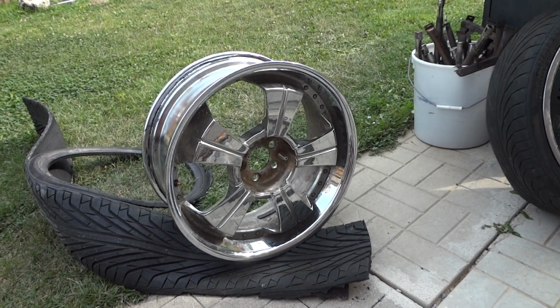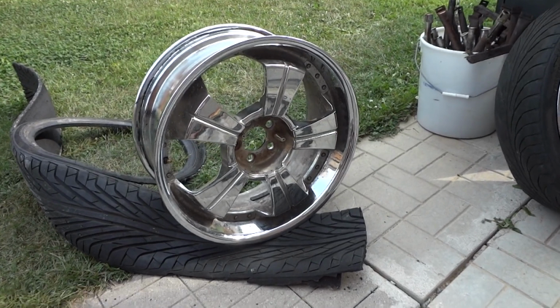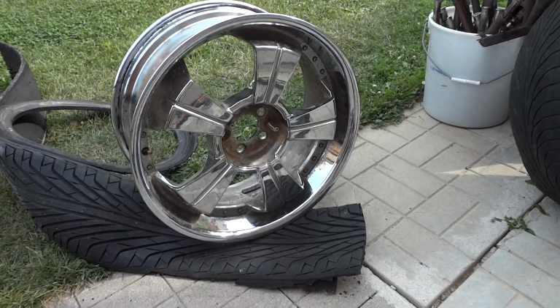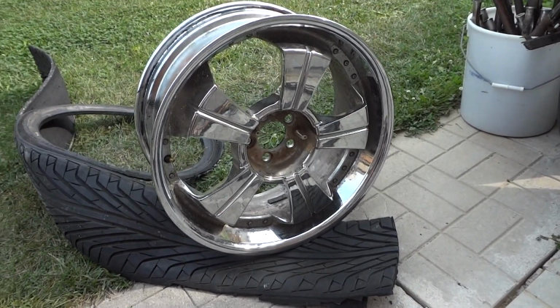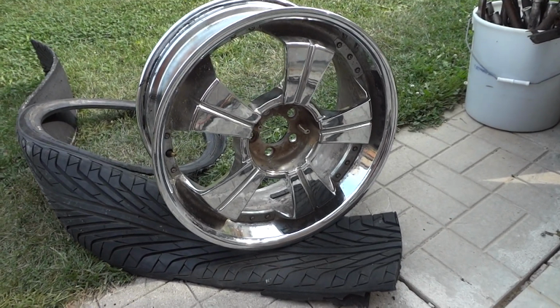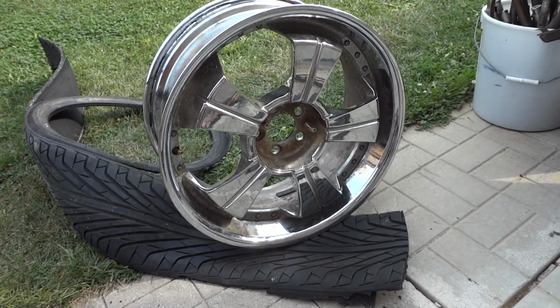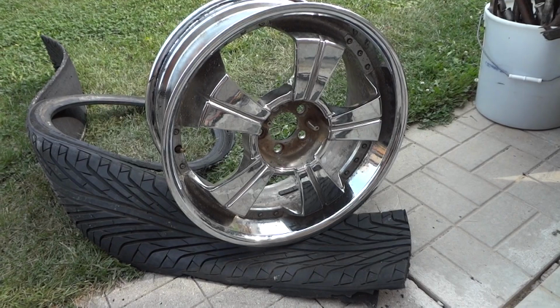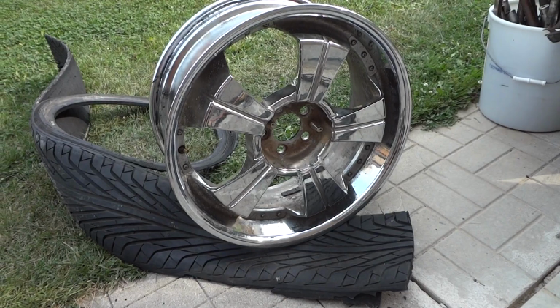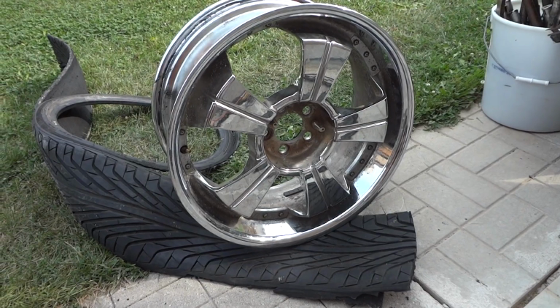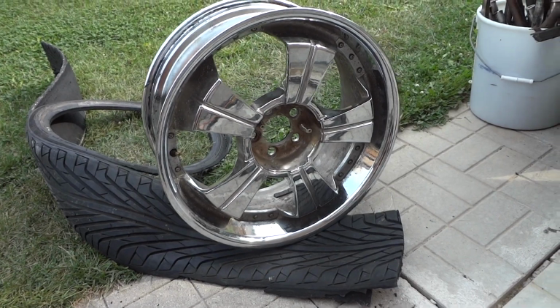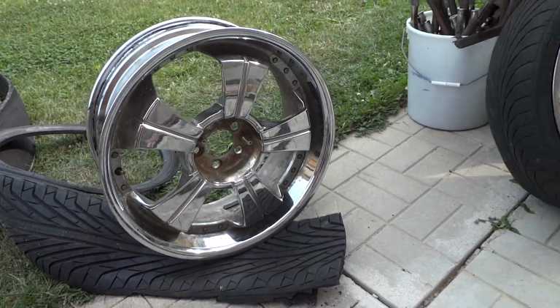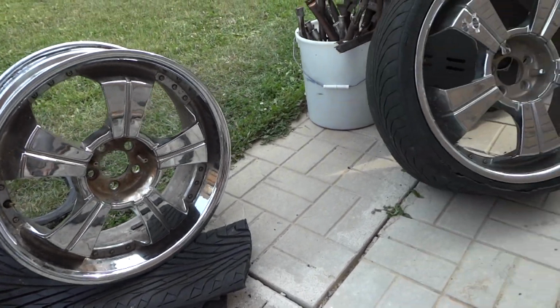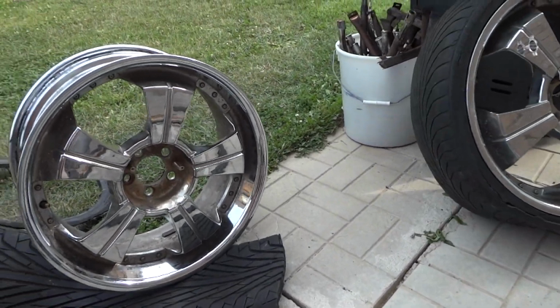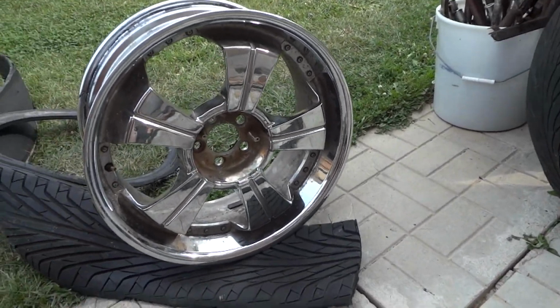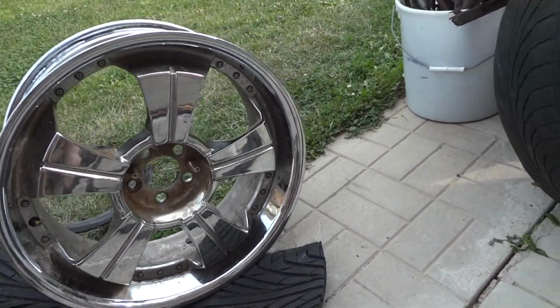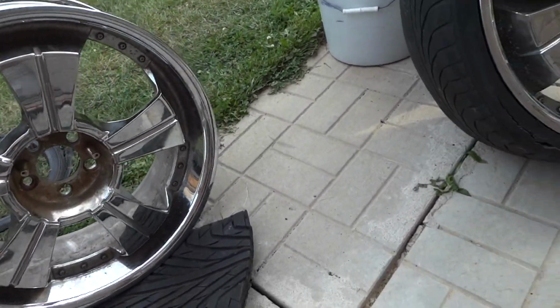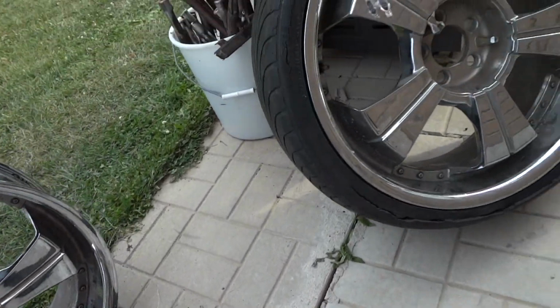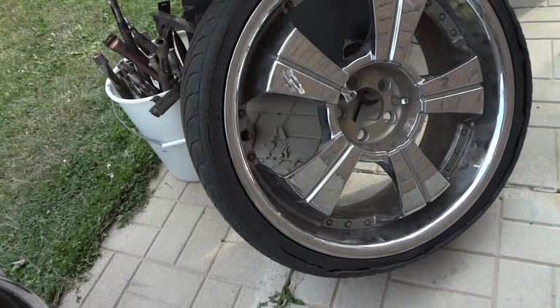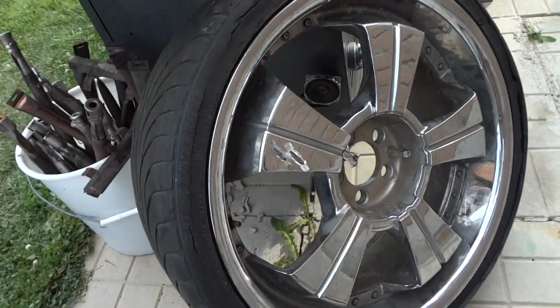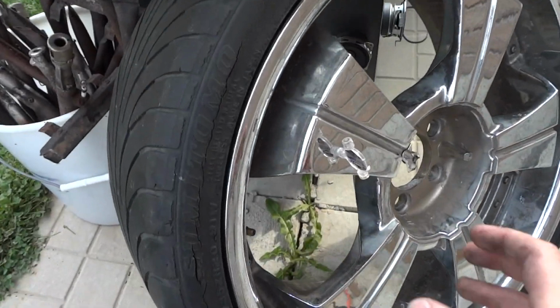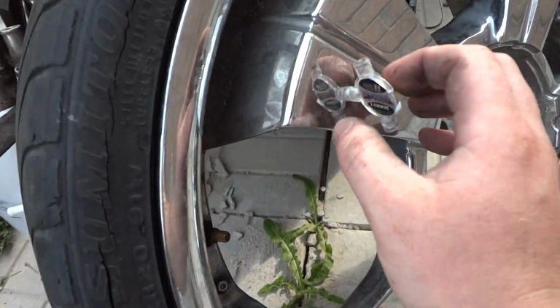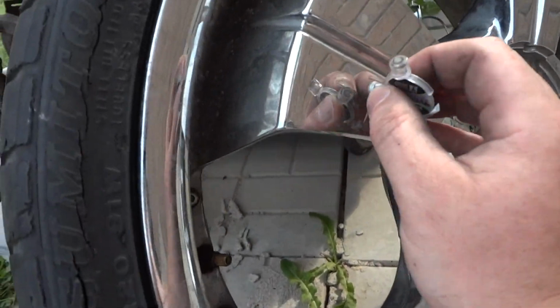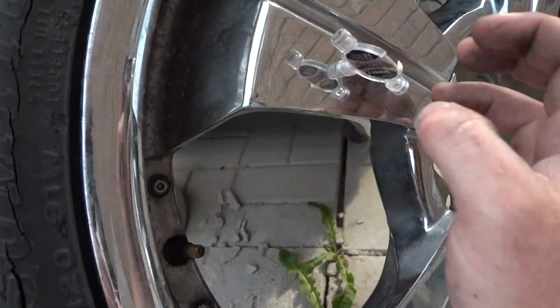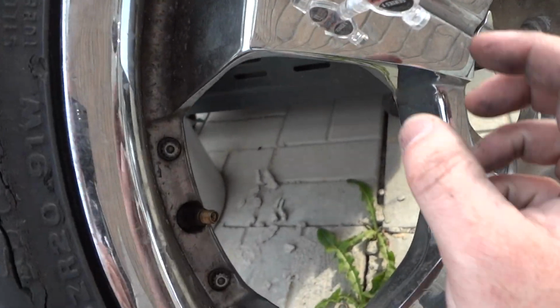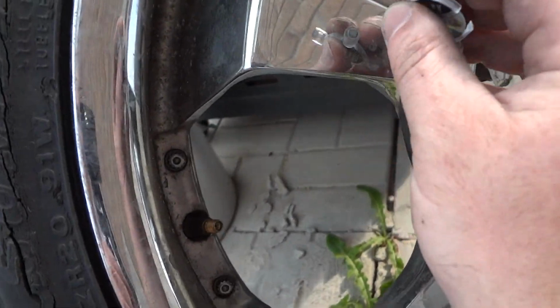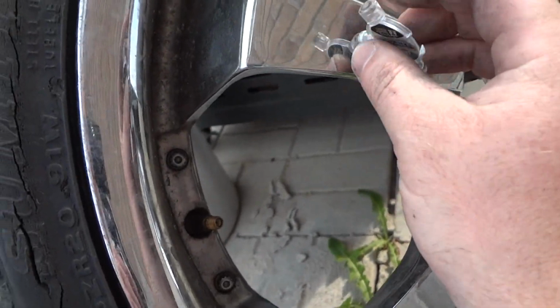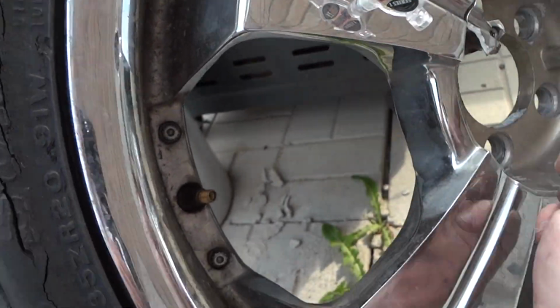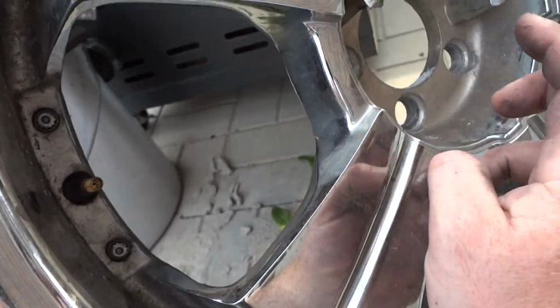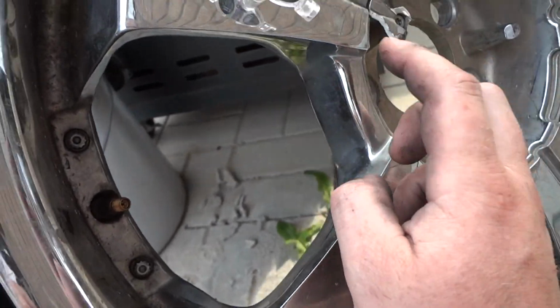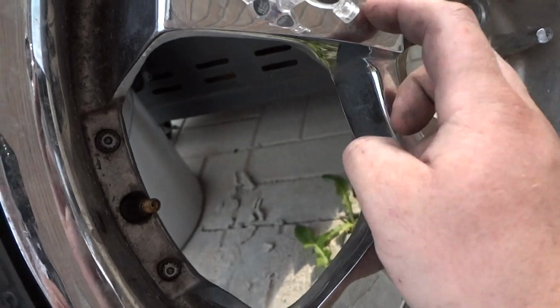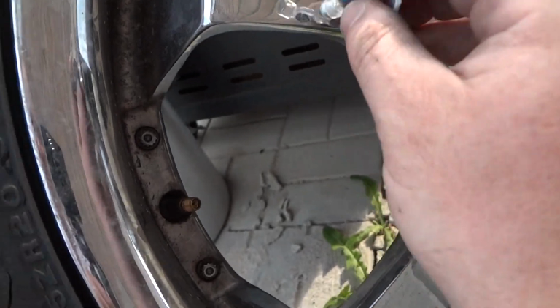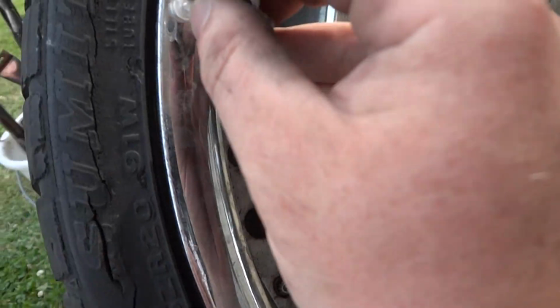Hey guys, I'm gonna show you how aluminum wheels can actually be magnetic. These rims are the same aluminum, and this magnet right here is sticking to the side of the rim.